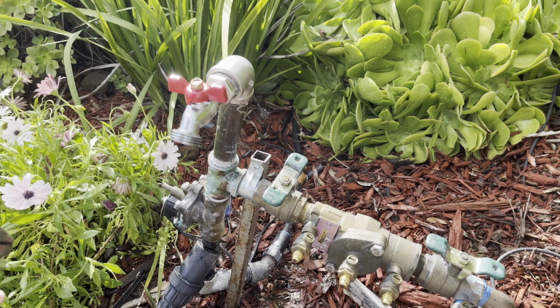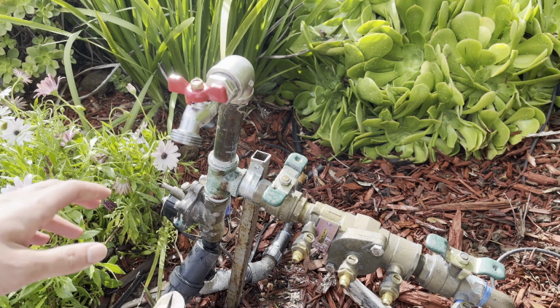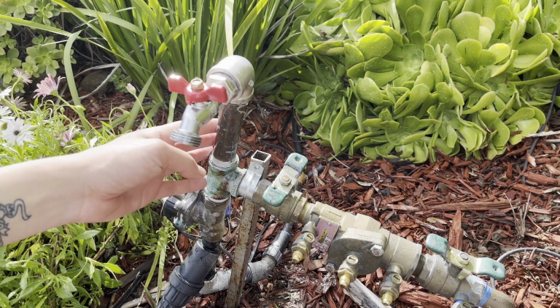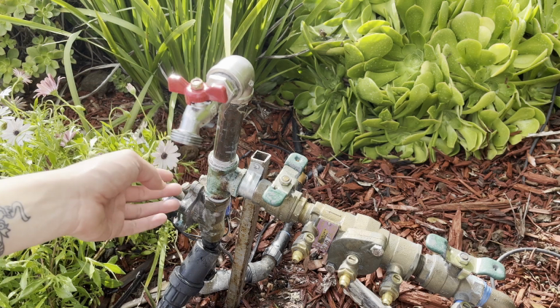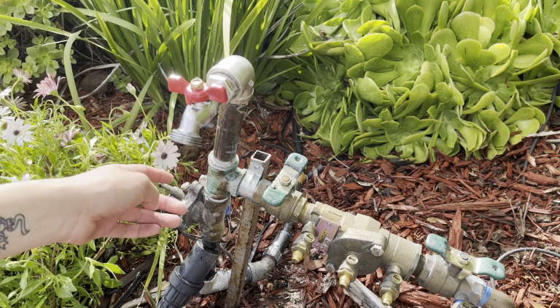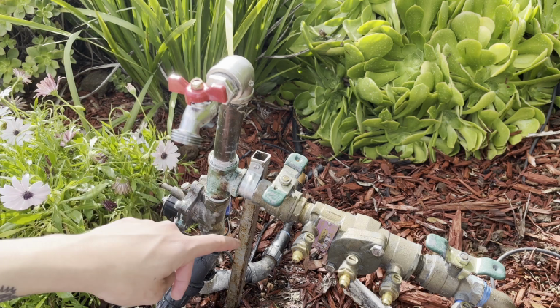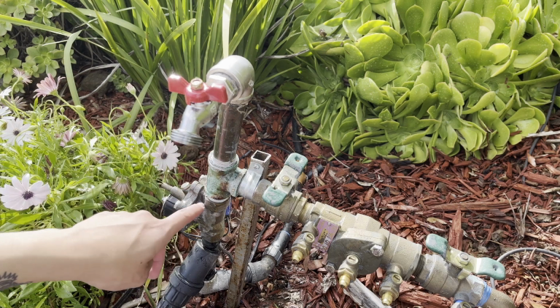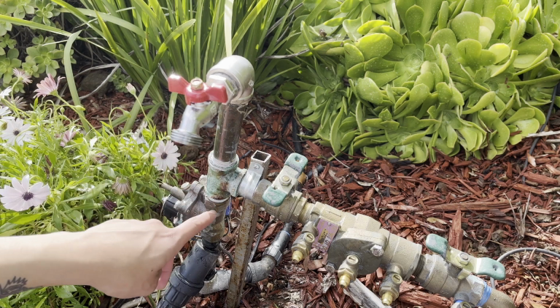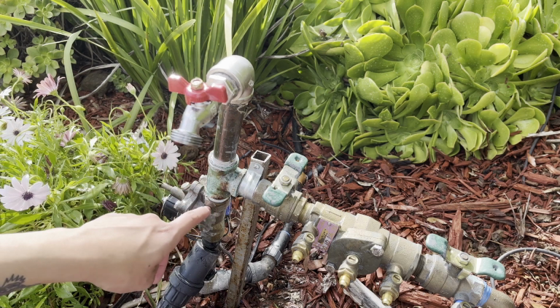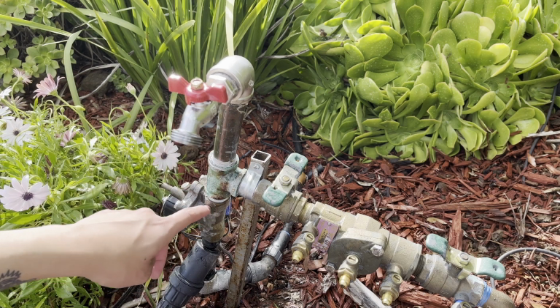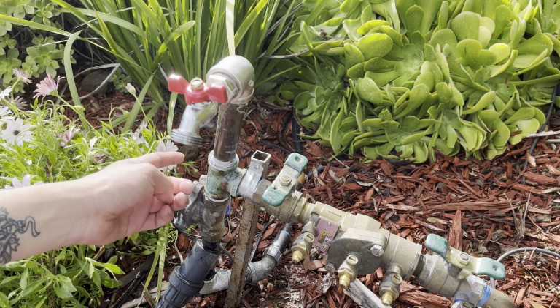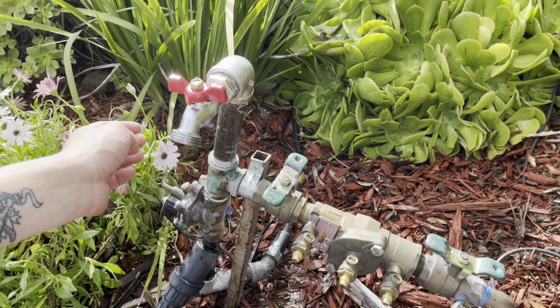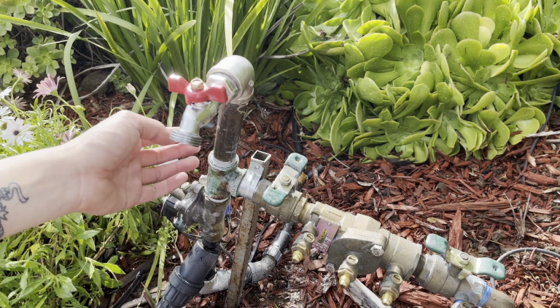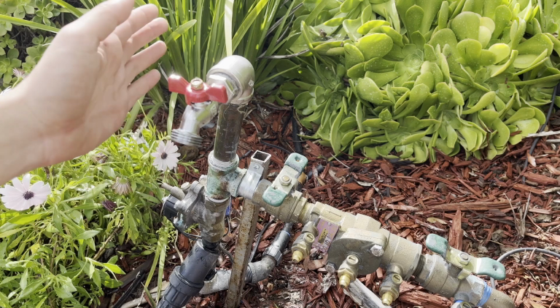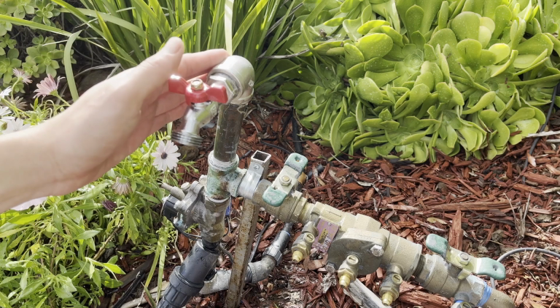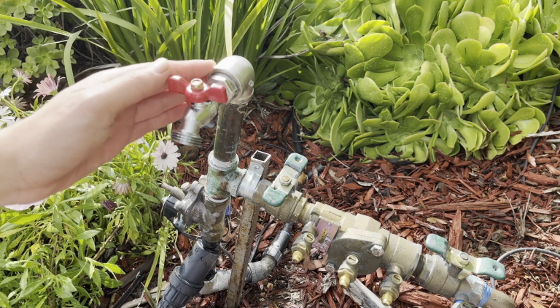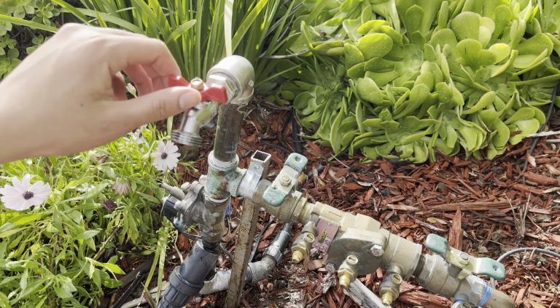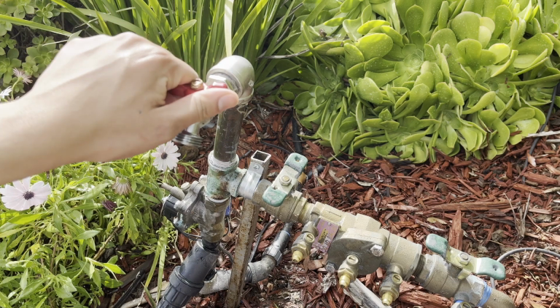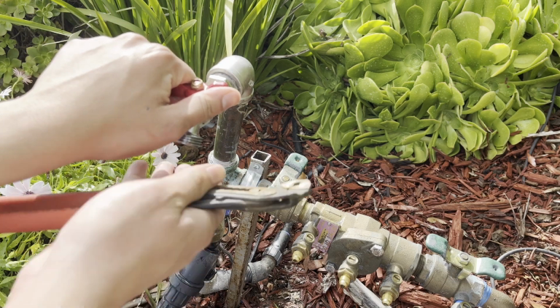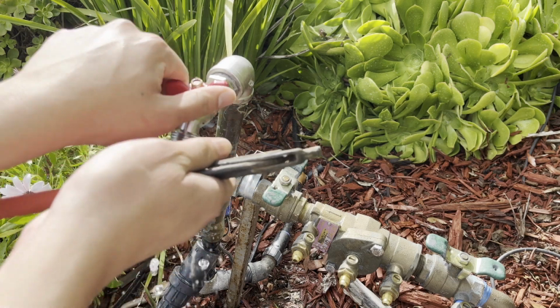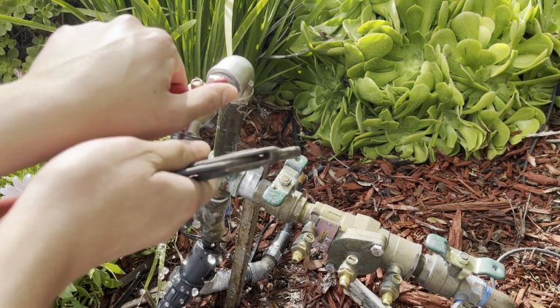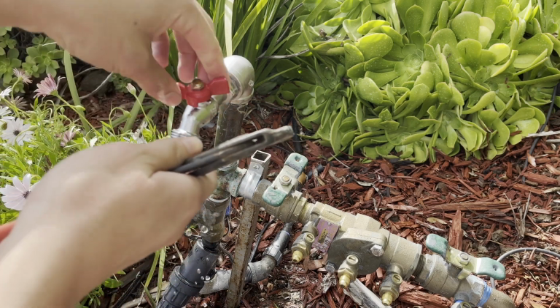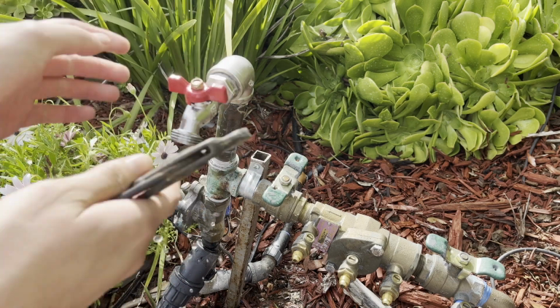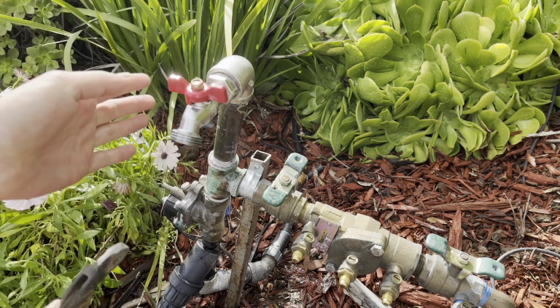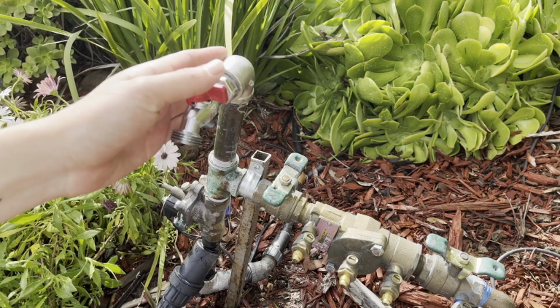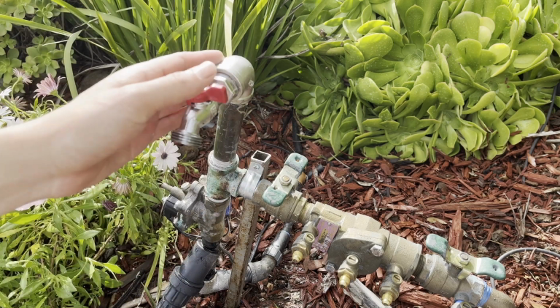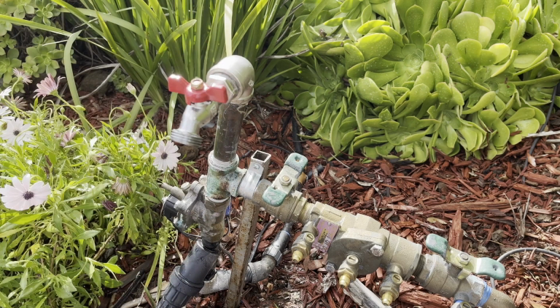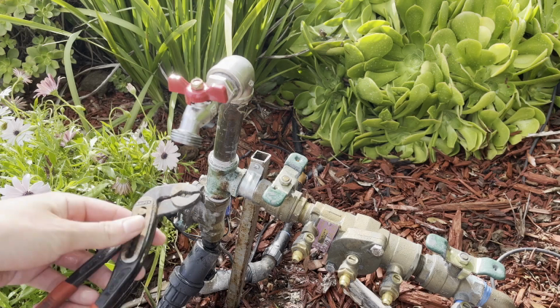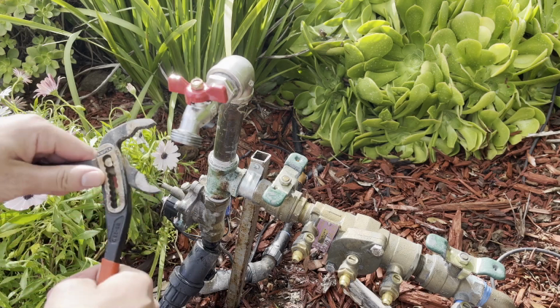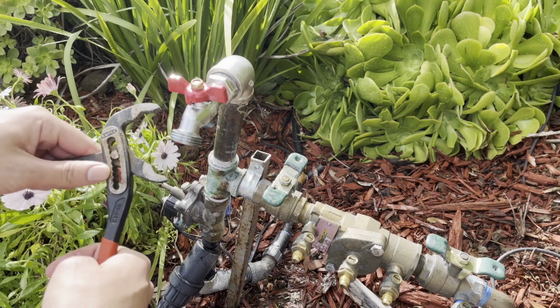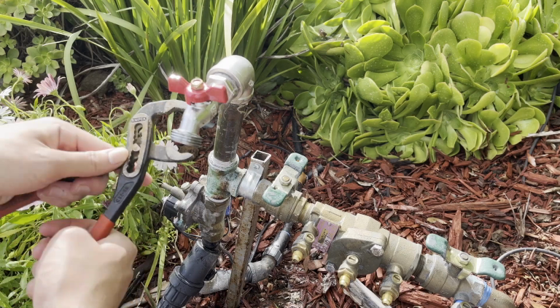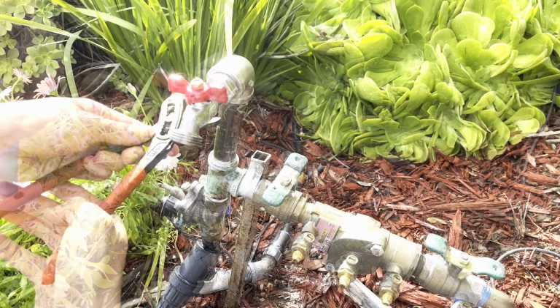So the best place to install it is as close to the source of the surge as possible. I'm going to remove this hose bib and install the water hammer arrestor right here, and I'll put a T in so I can still use the hose bib.